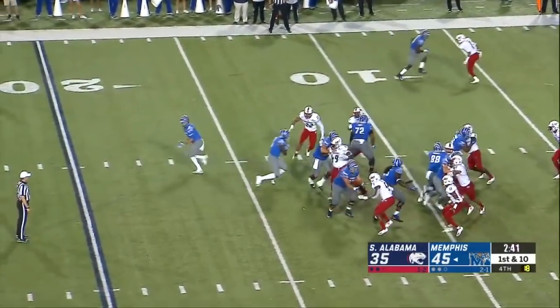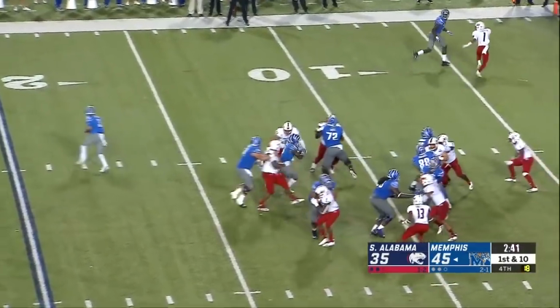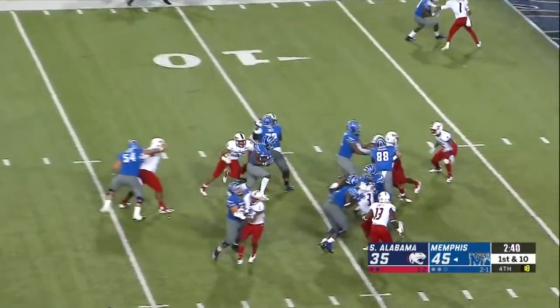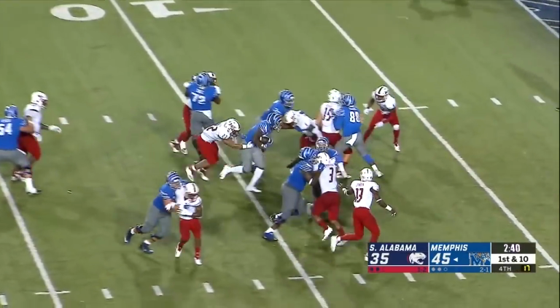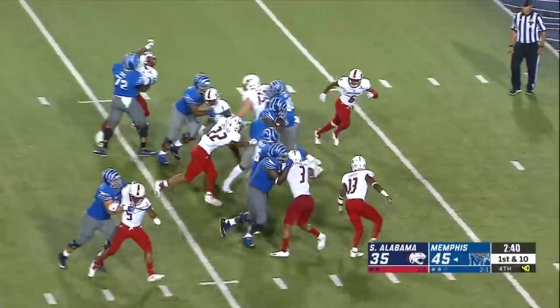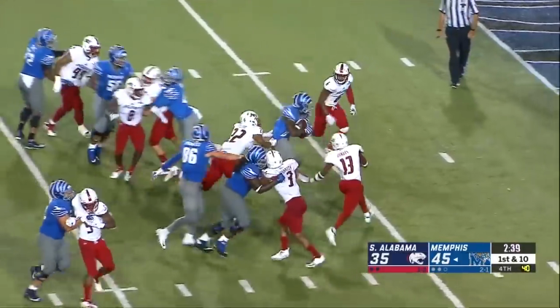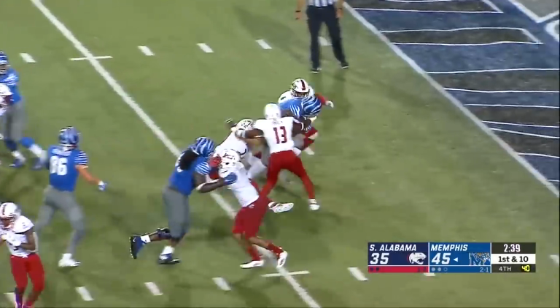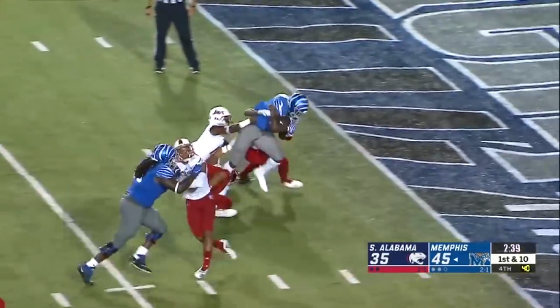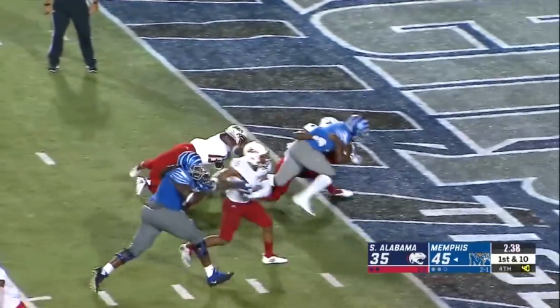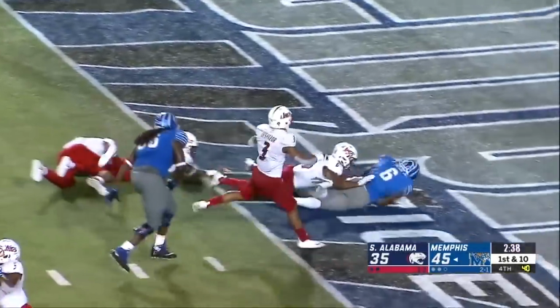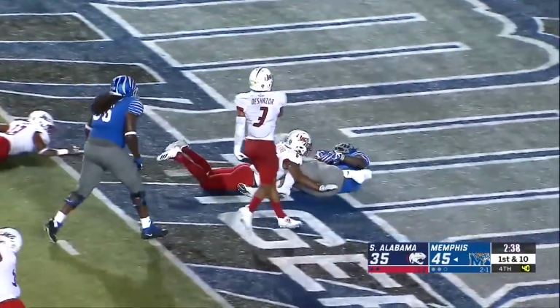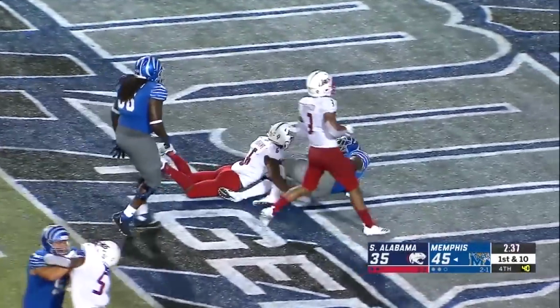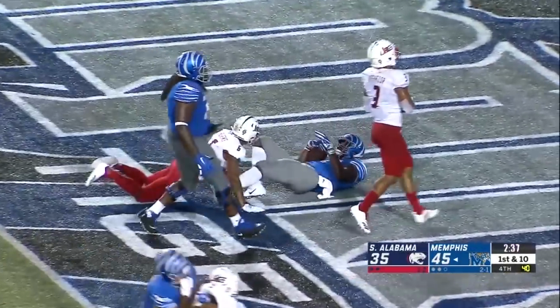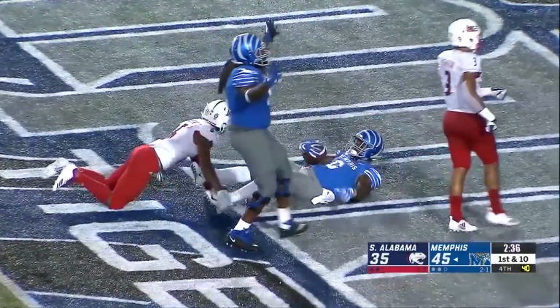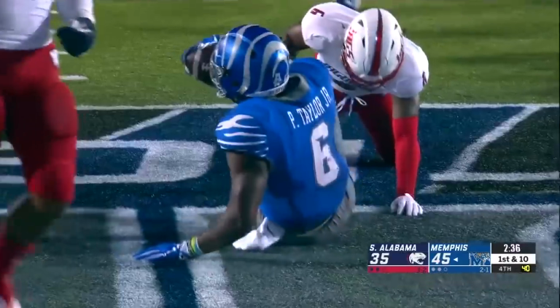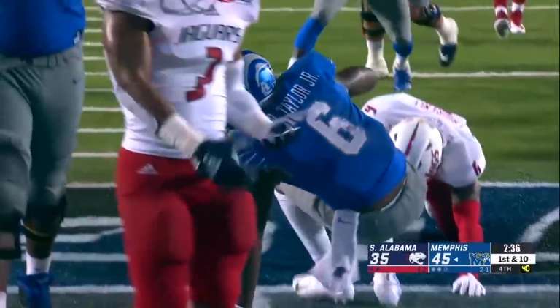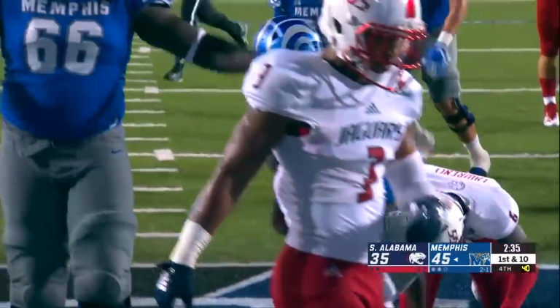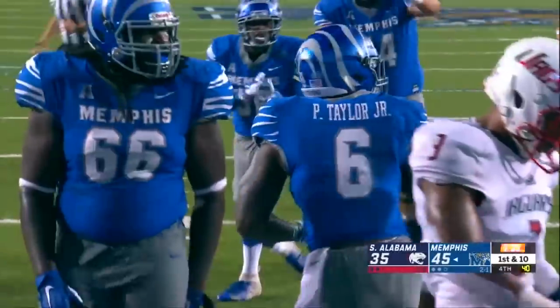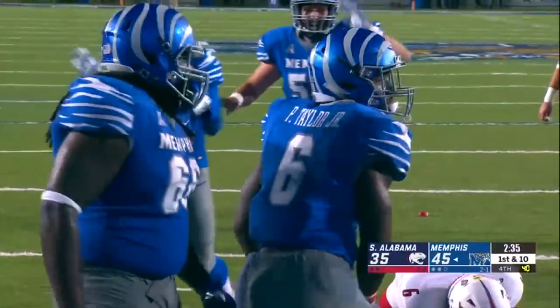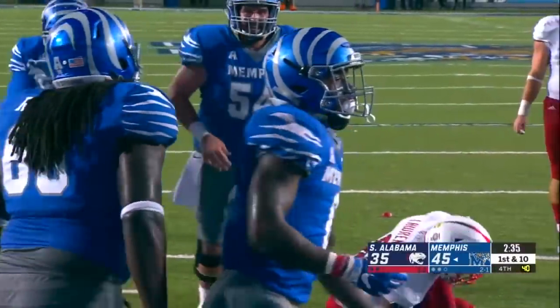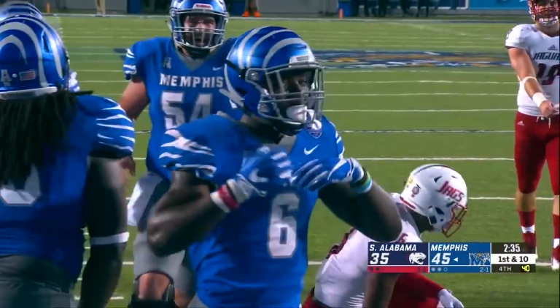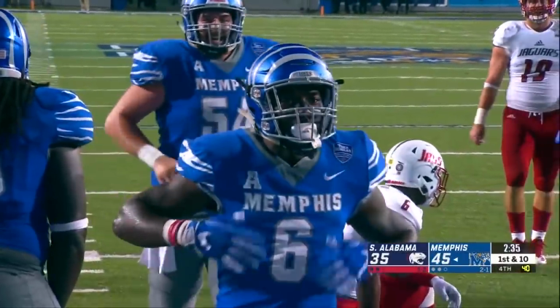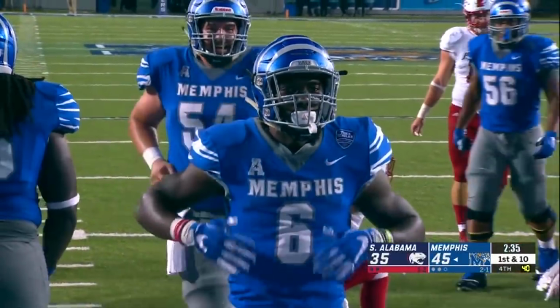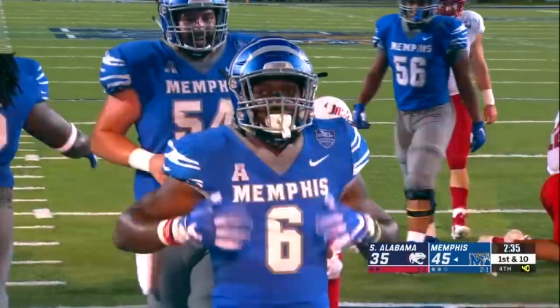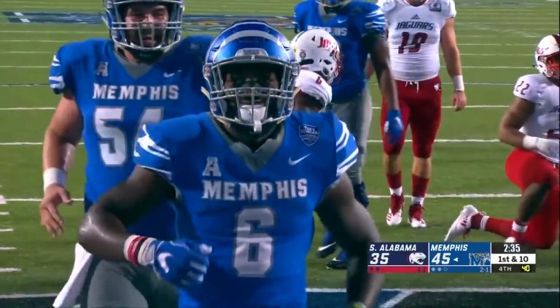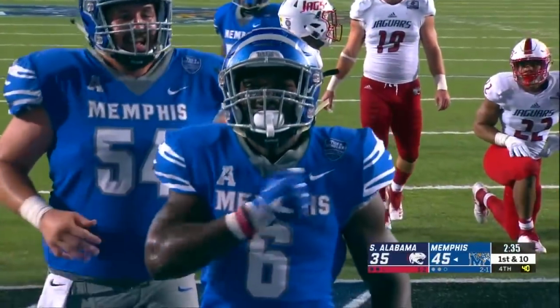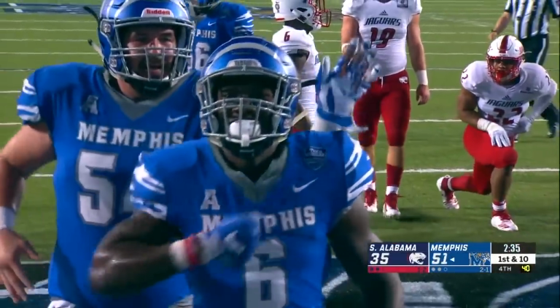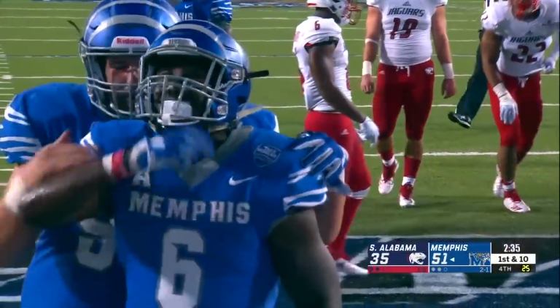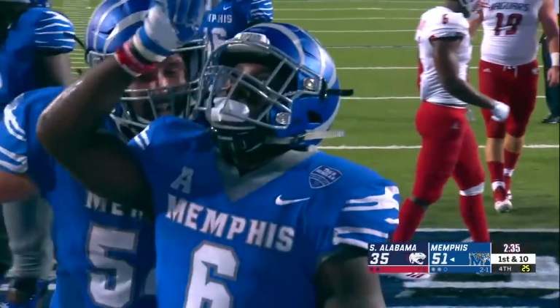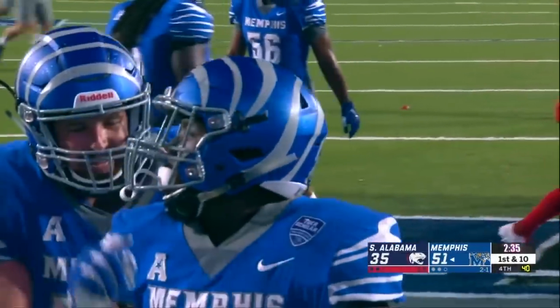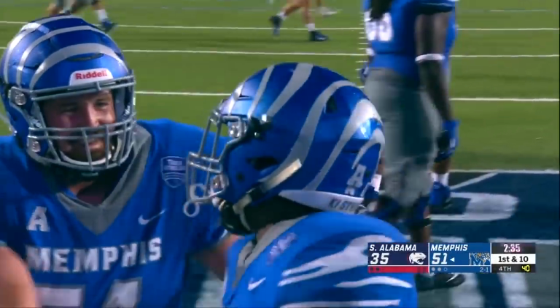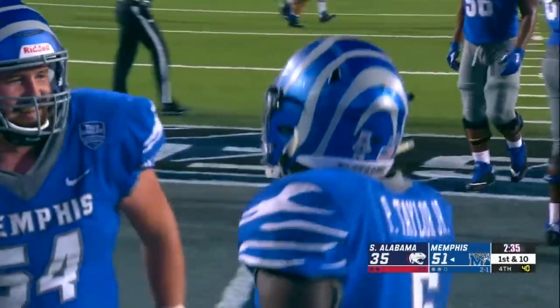First and ten from the eleven, and powering his way up the middle — it's Patrick Taylor for the Tiger touchdown! Power running by Patrick Taylor.